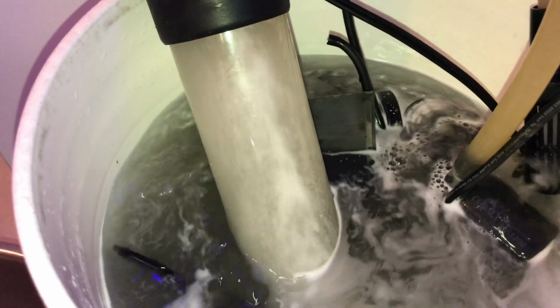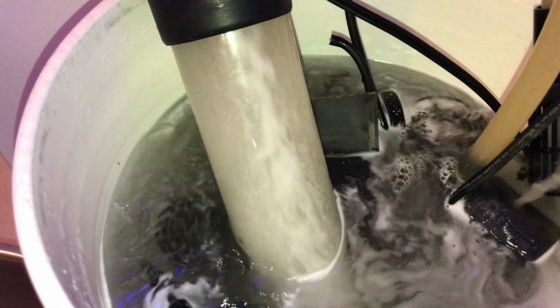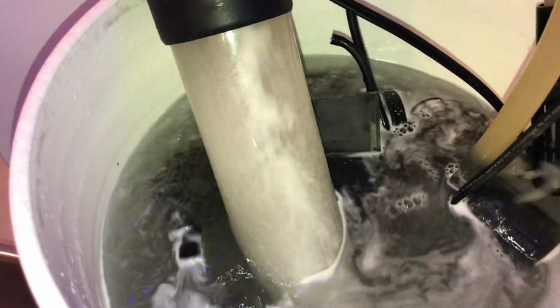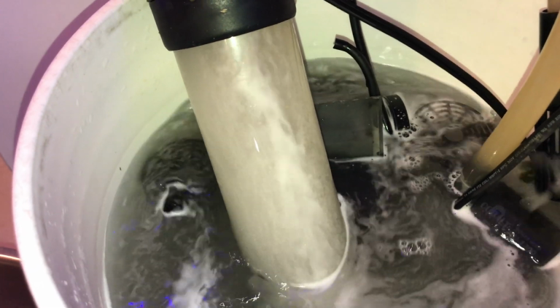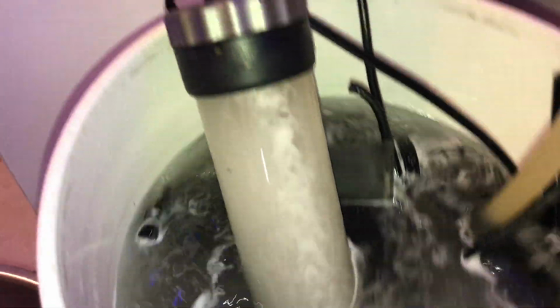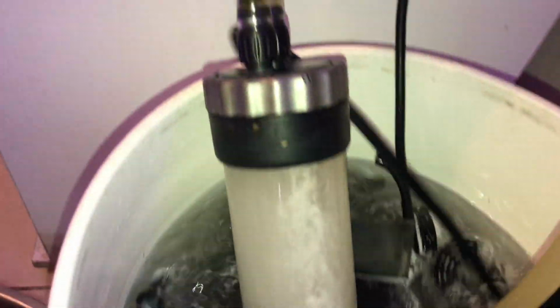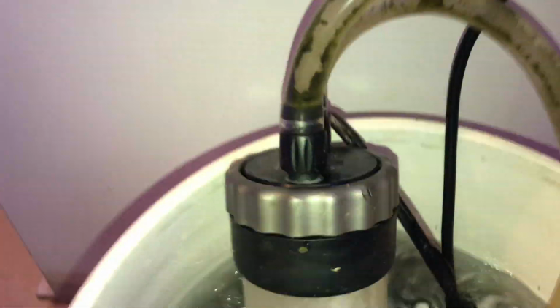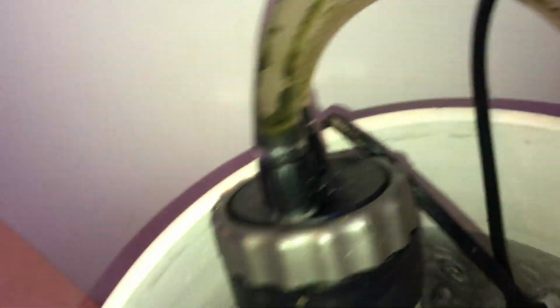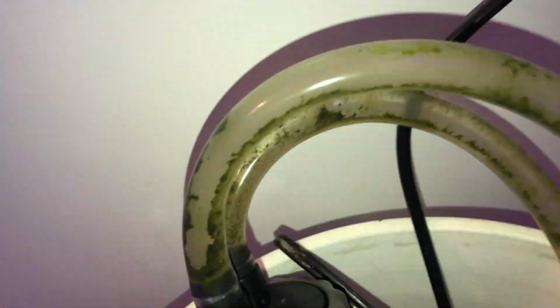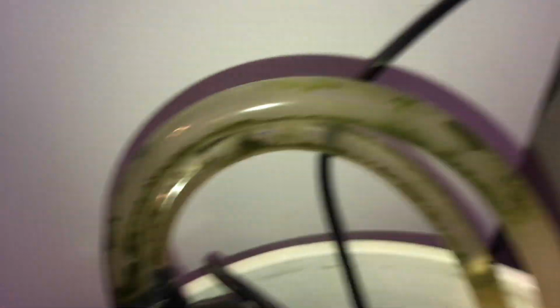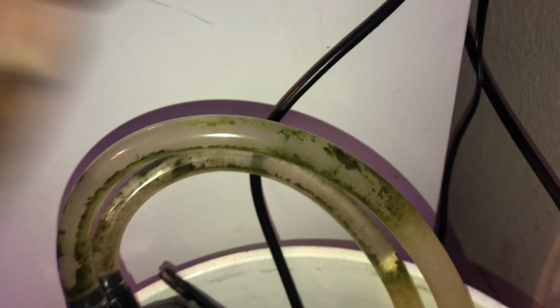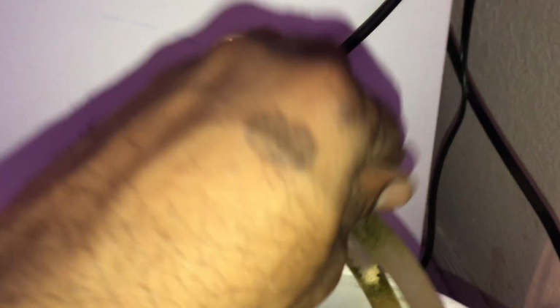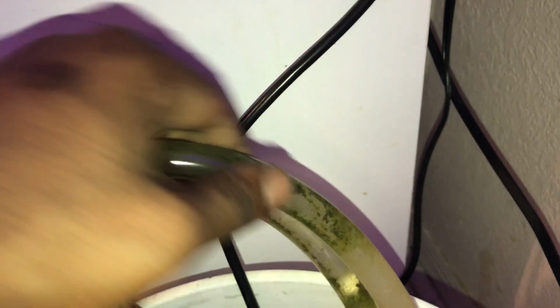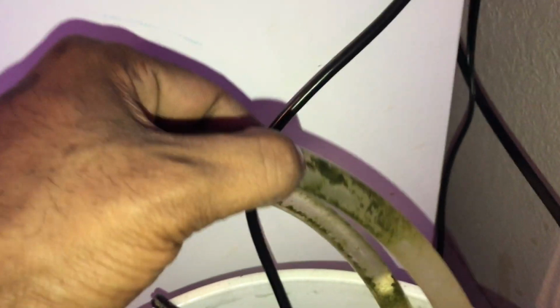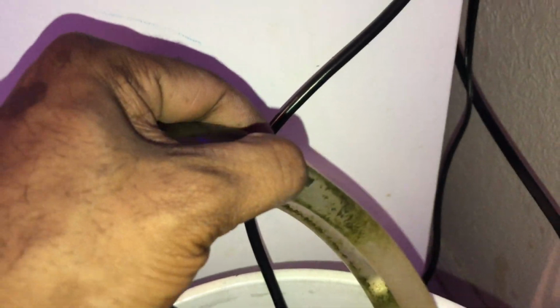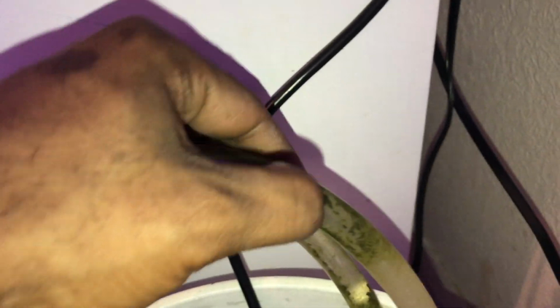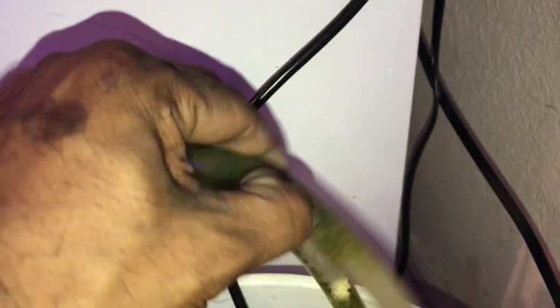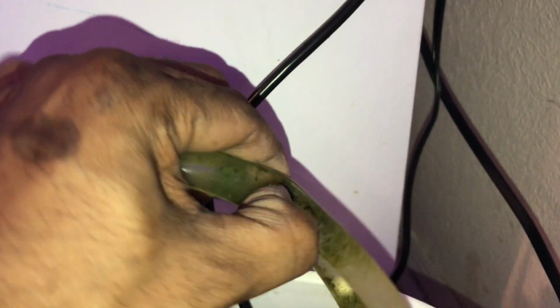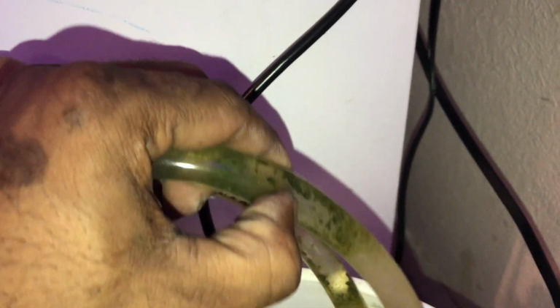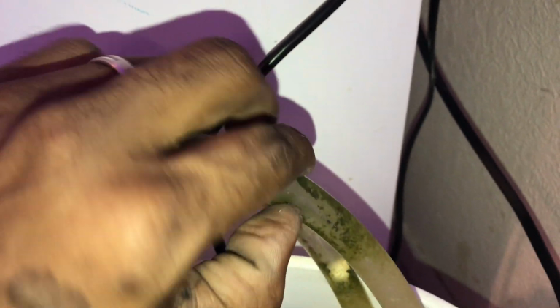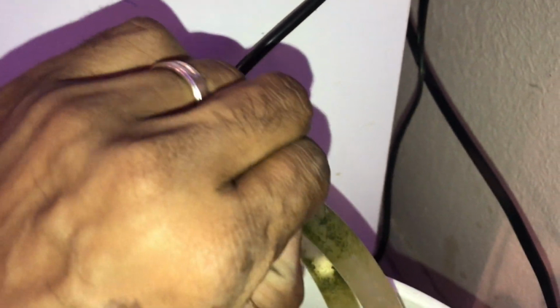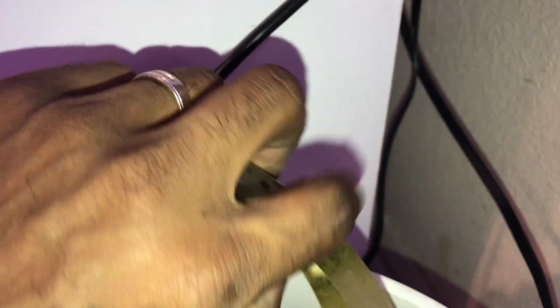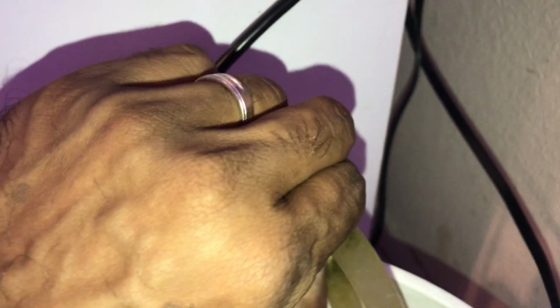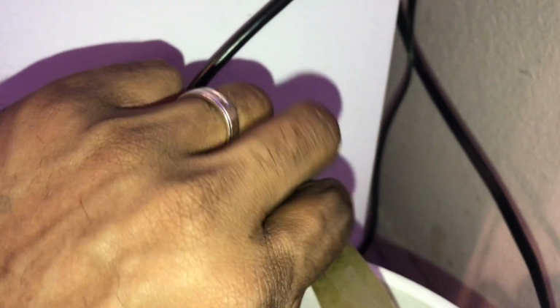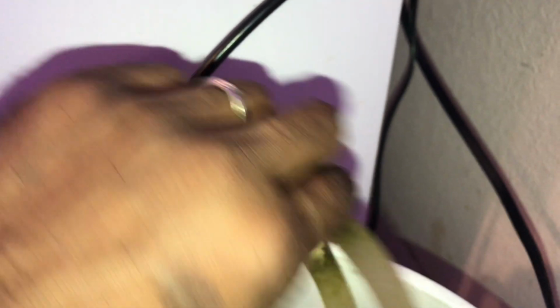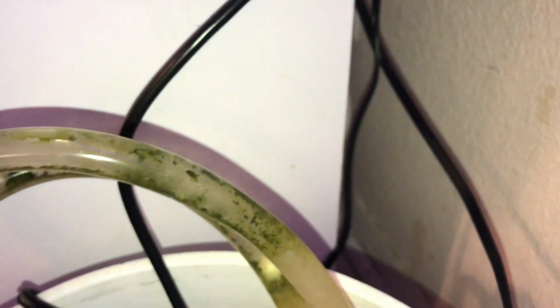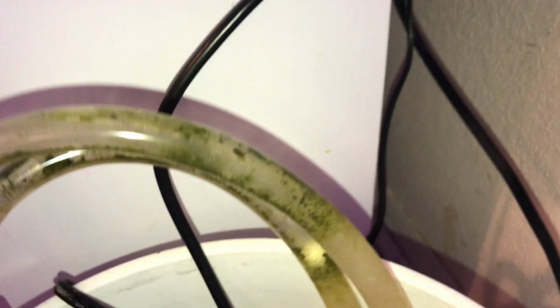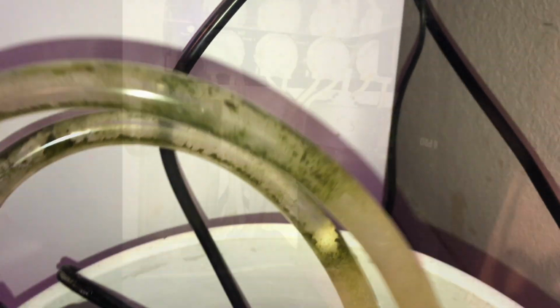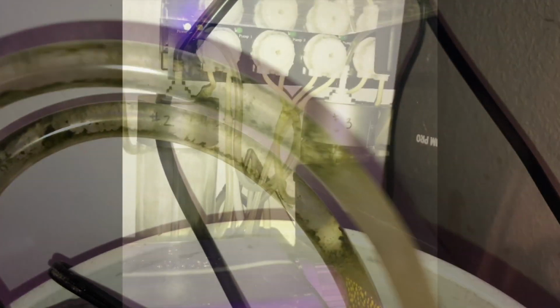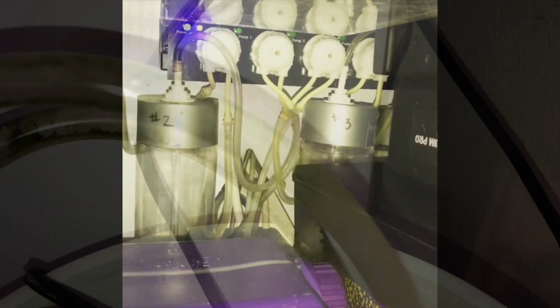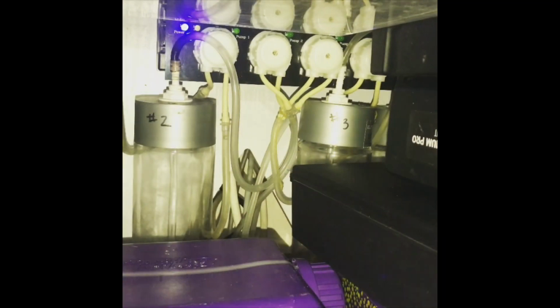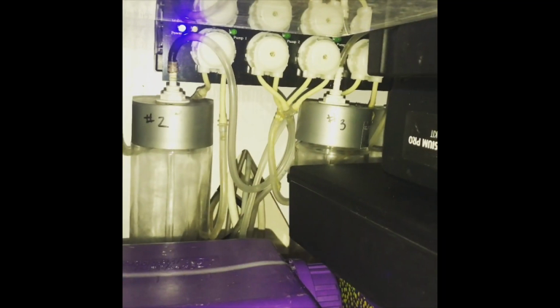I just let everything pump for a while and eventually it all comes out. I was able to get this tube you're seeing here completely clear of all algae and film — it looks brand new.